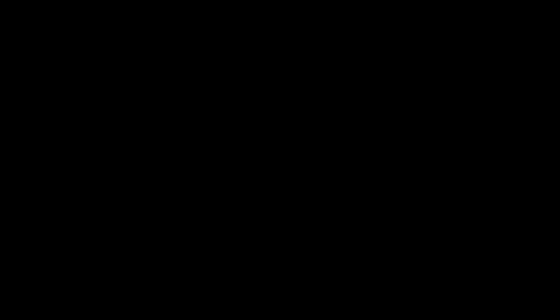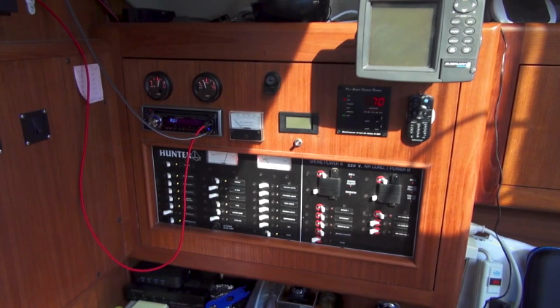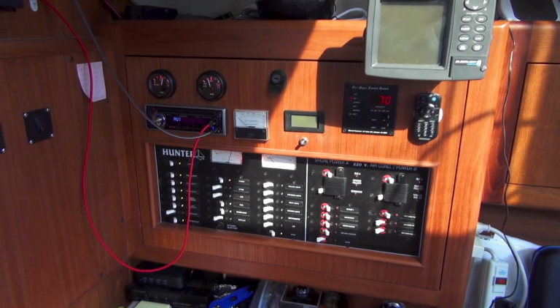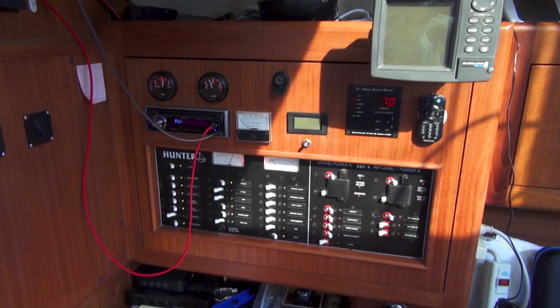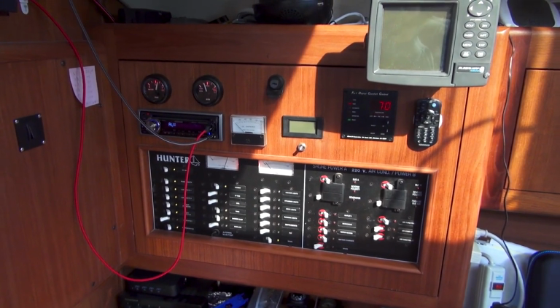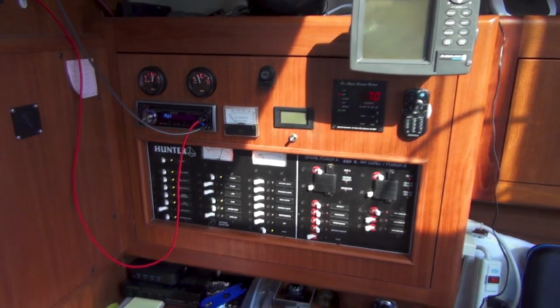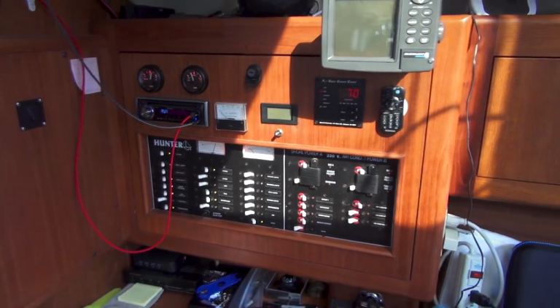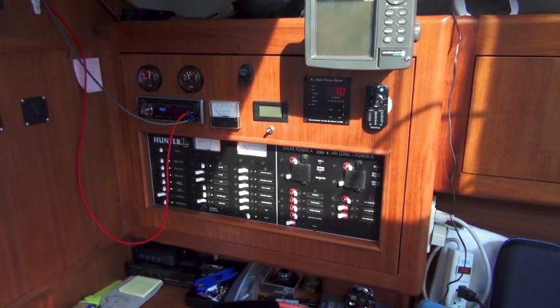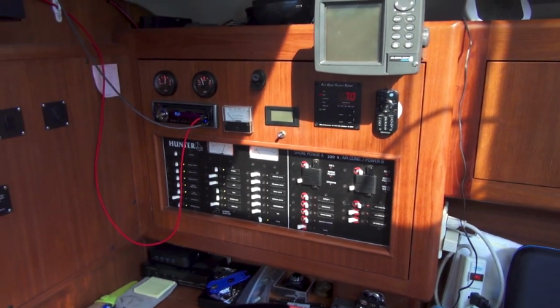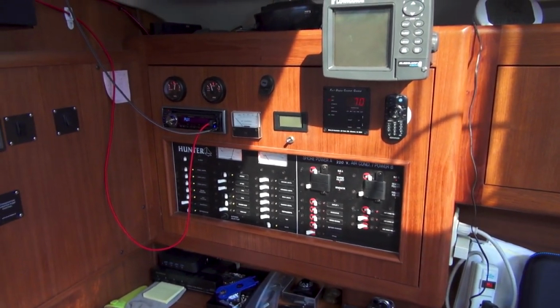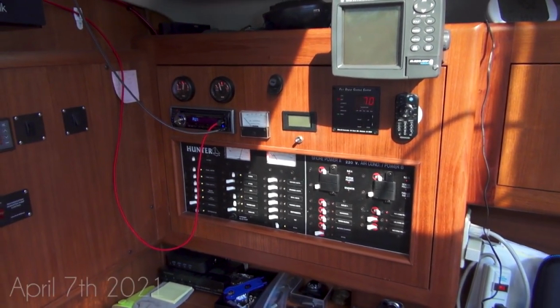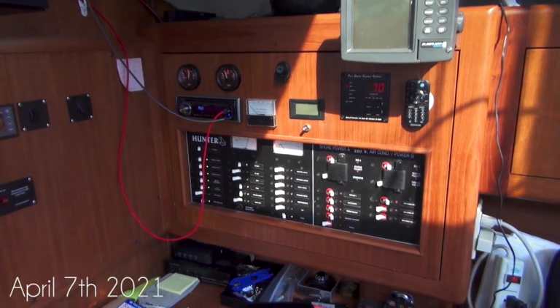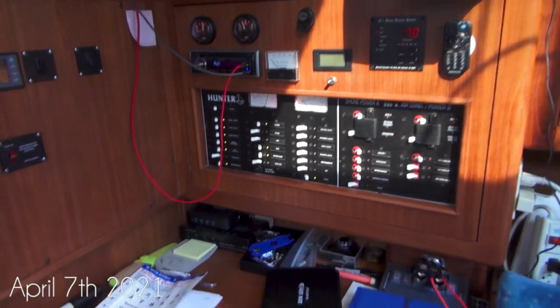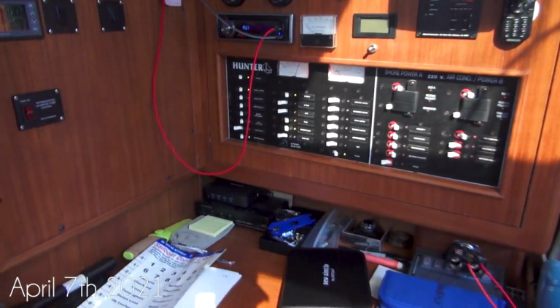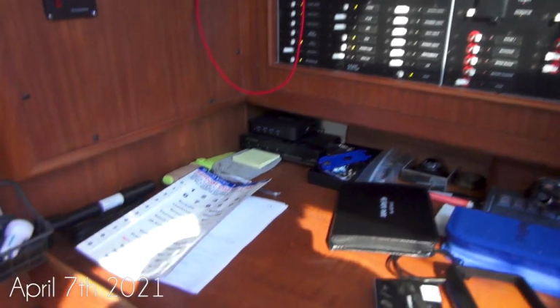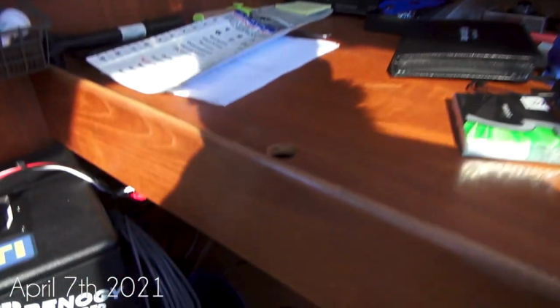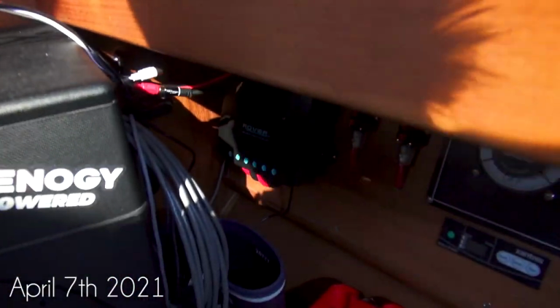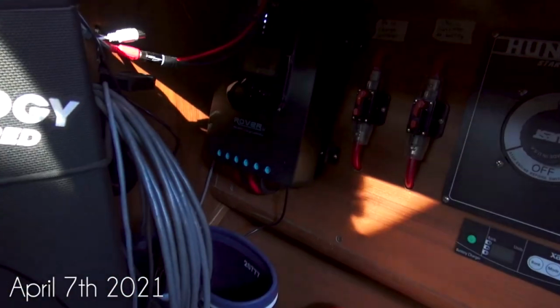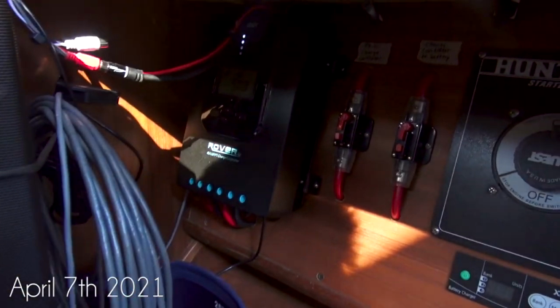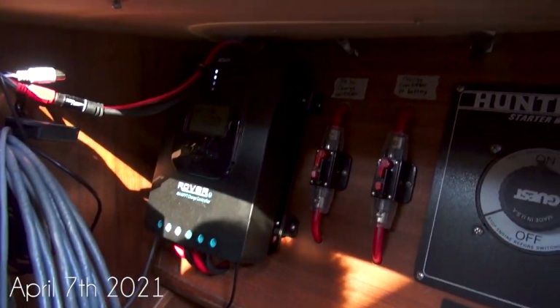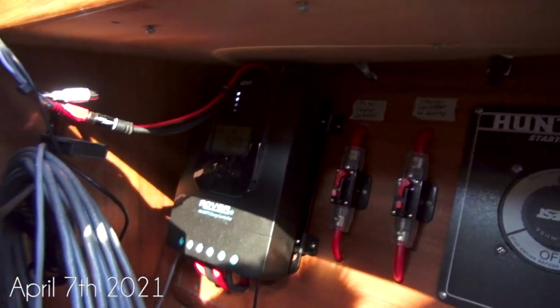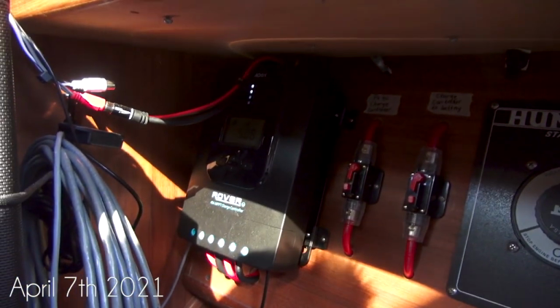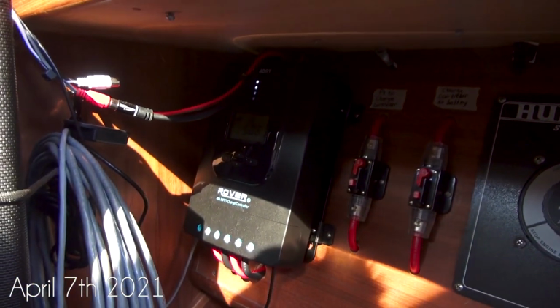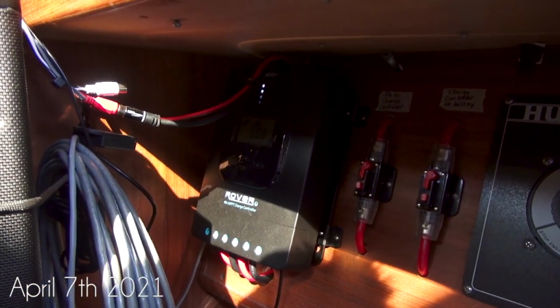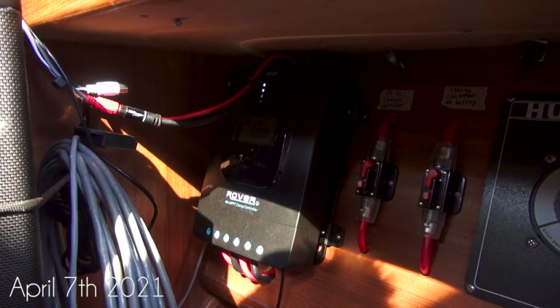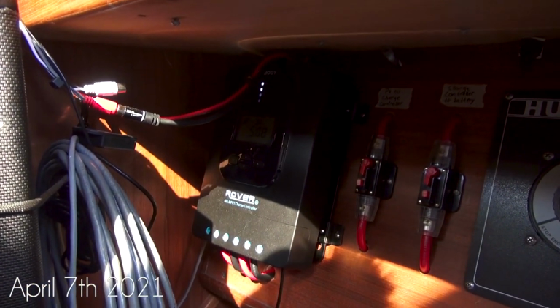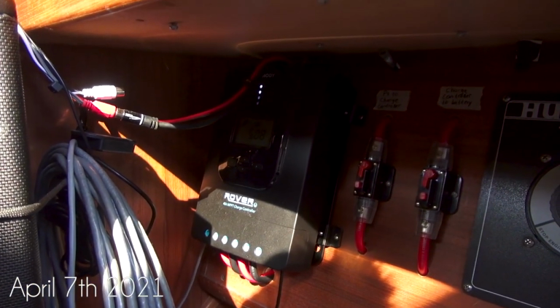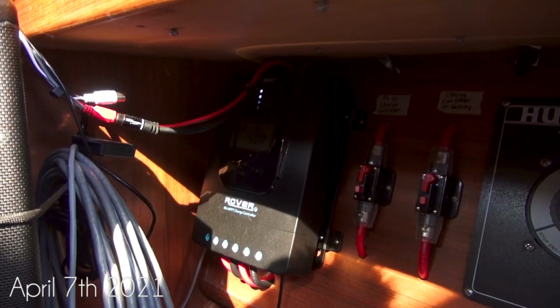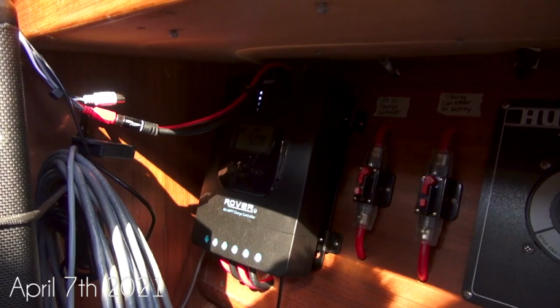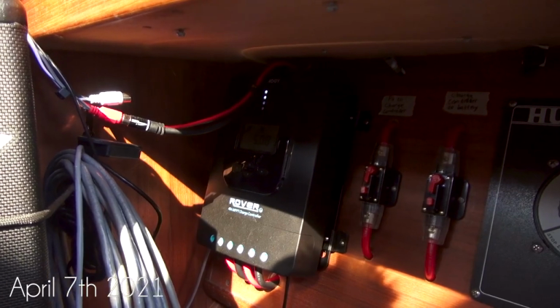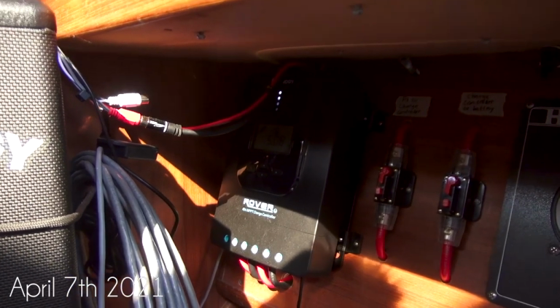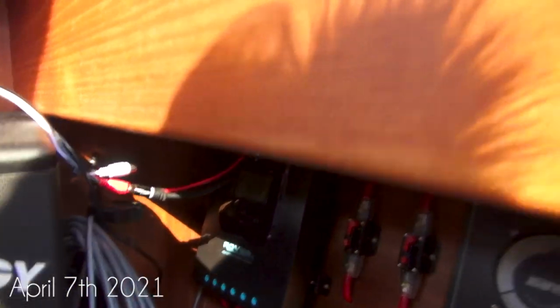Kind of a short little random clip but figured it was kind of cool. We are currently running on 100% solar. I am working from home today and you can see we have five amps coming in.